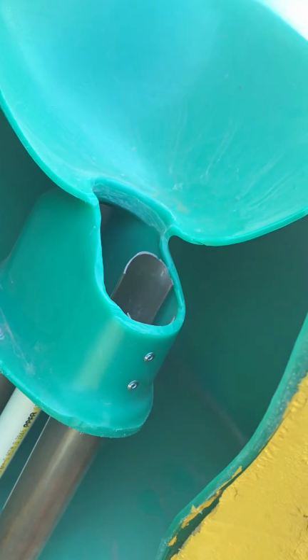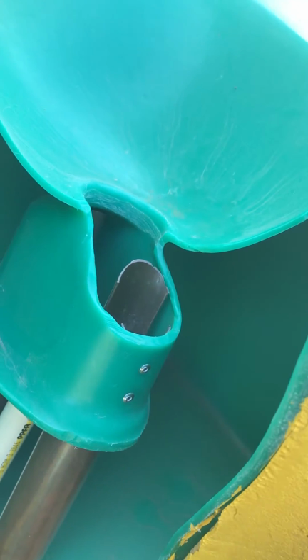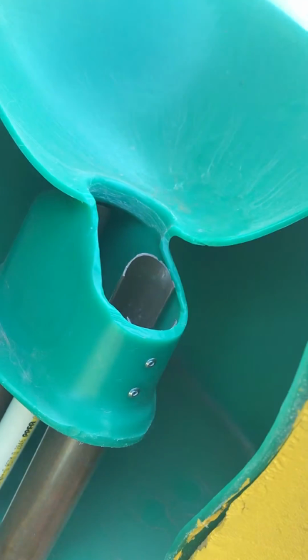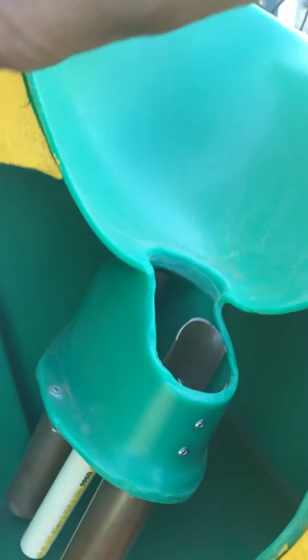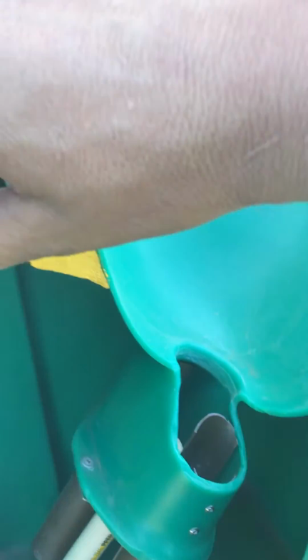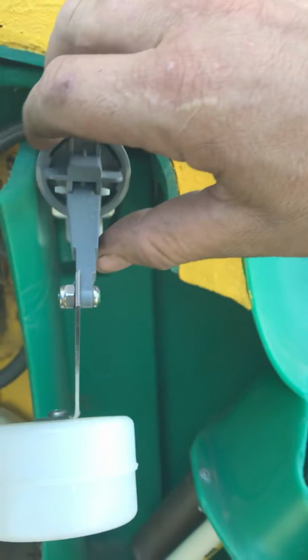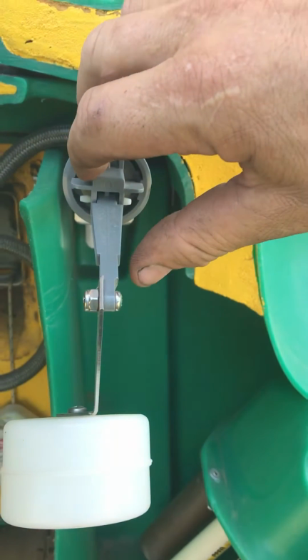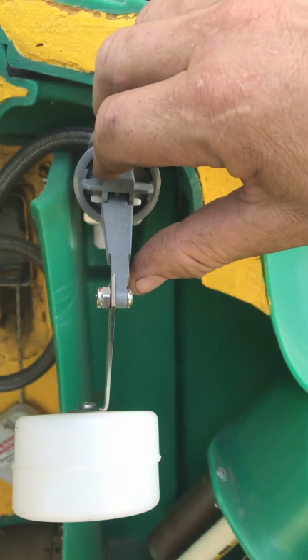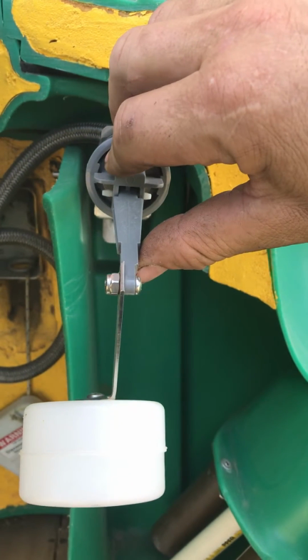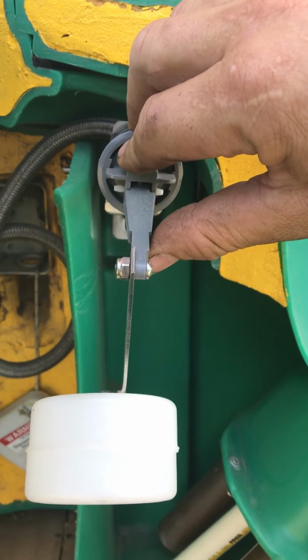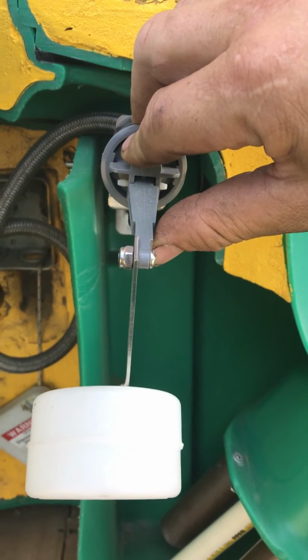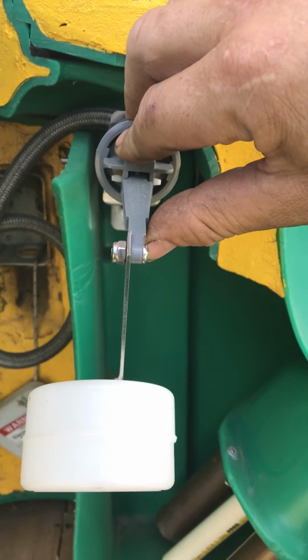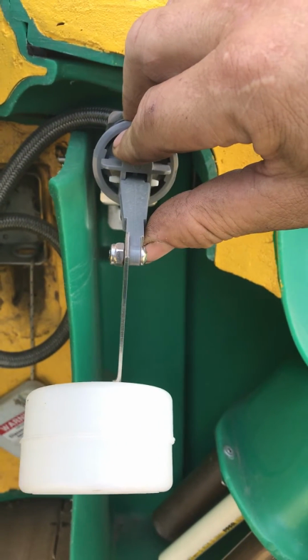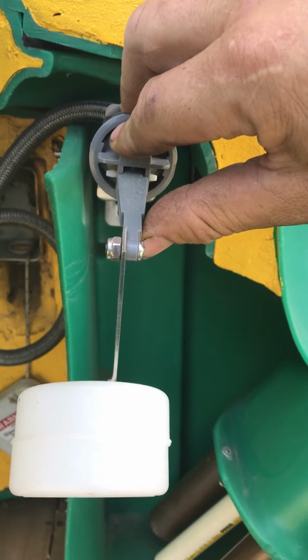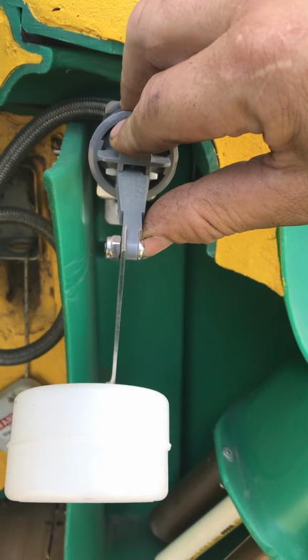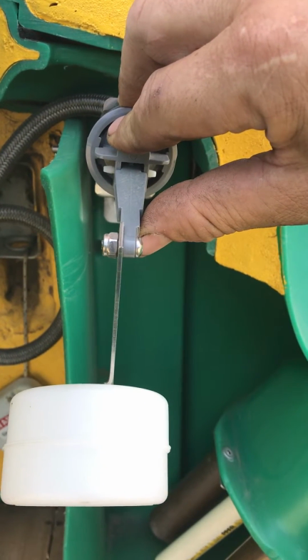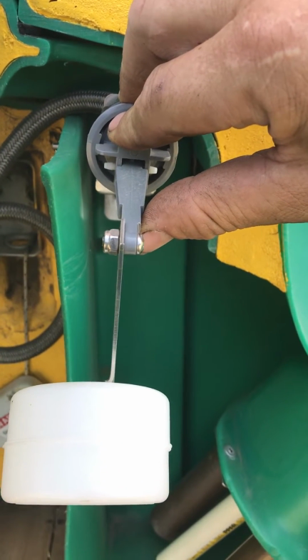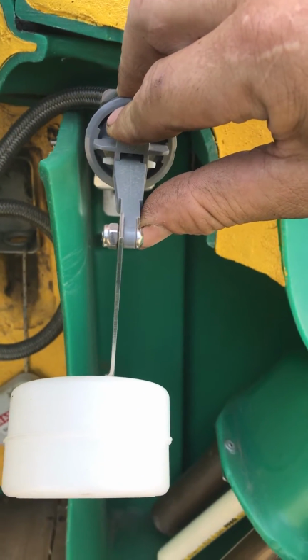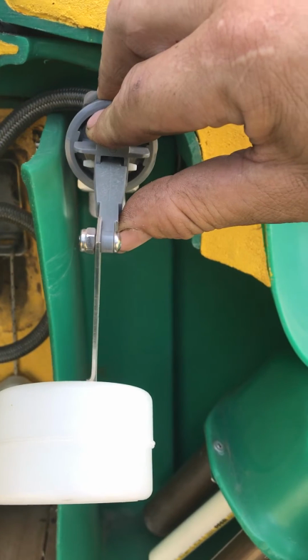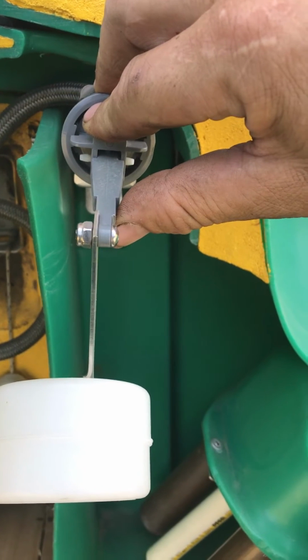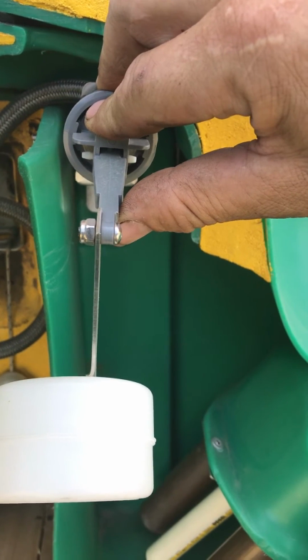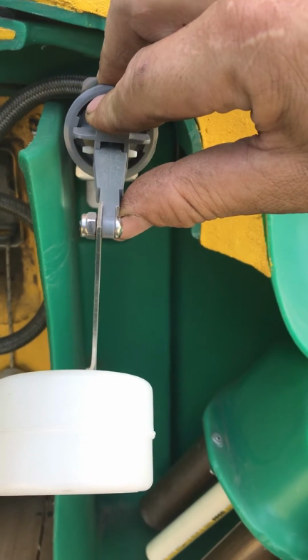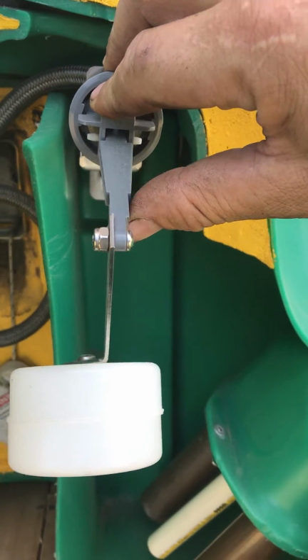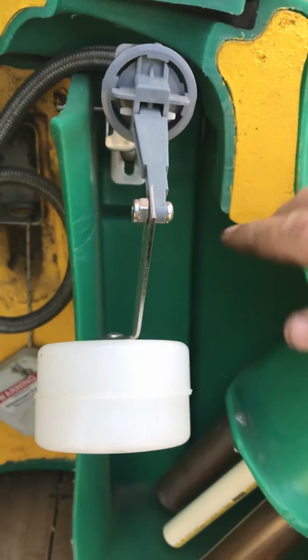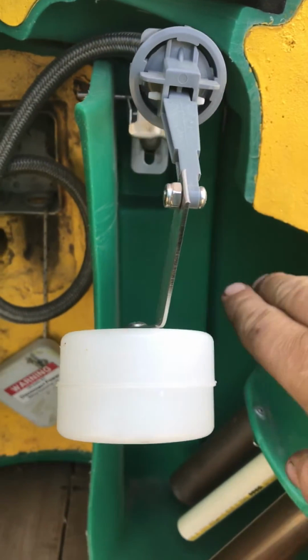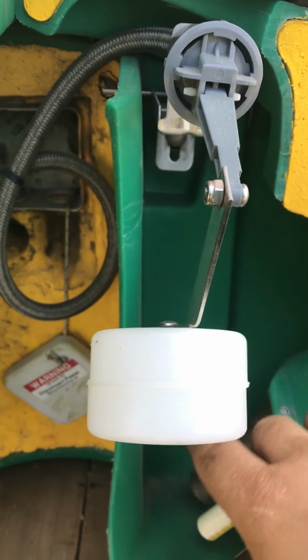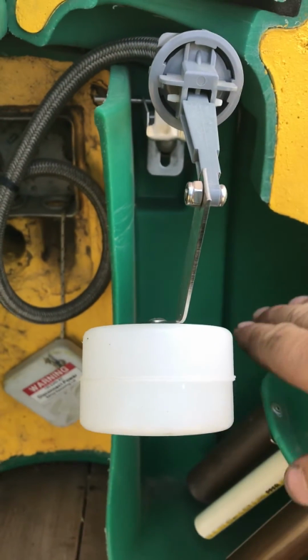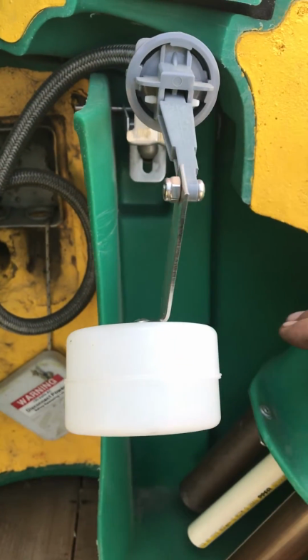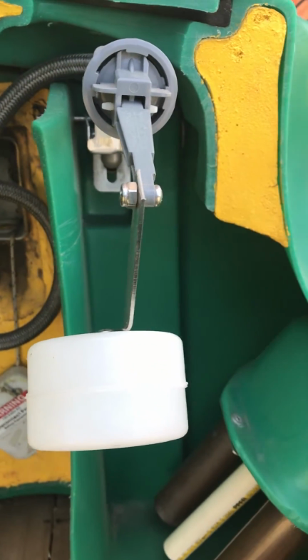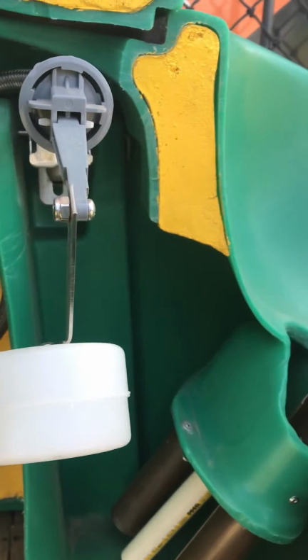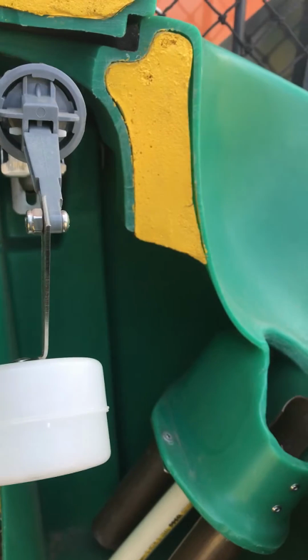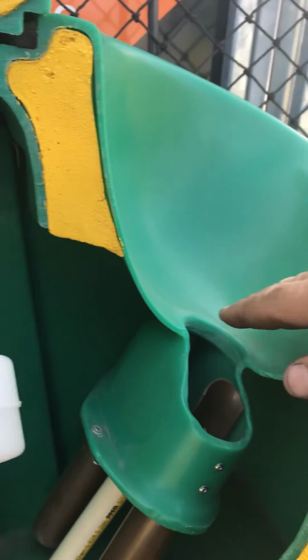How it works is wherever you set your float height, which is up here on the inside, you can set that float height from the outside of the water. That'll determine the level of the water inside the reservoir, and the same water level will be out here in the bowls.